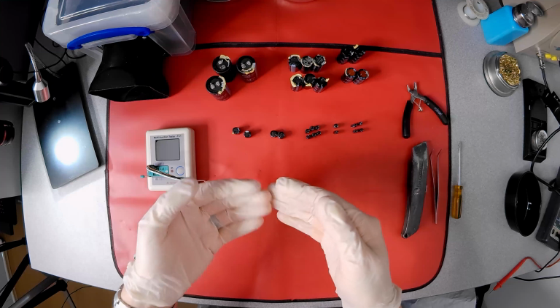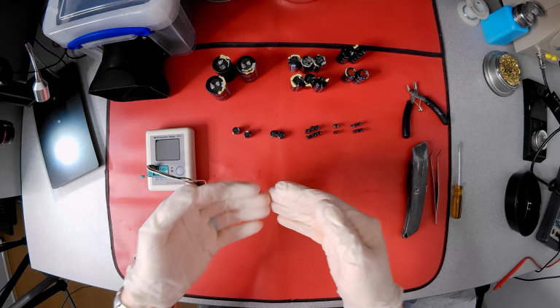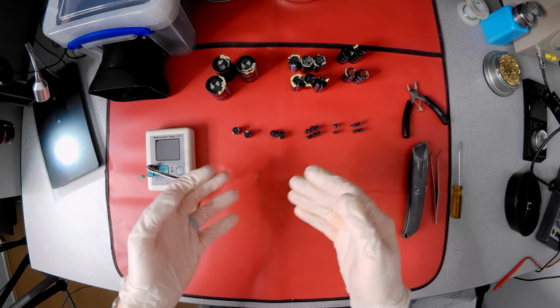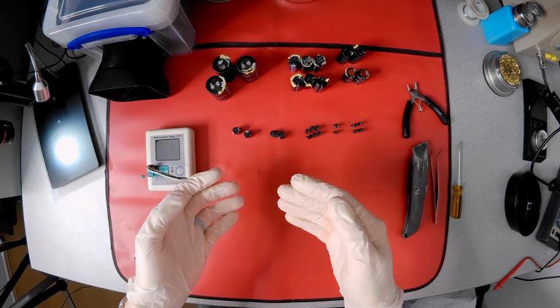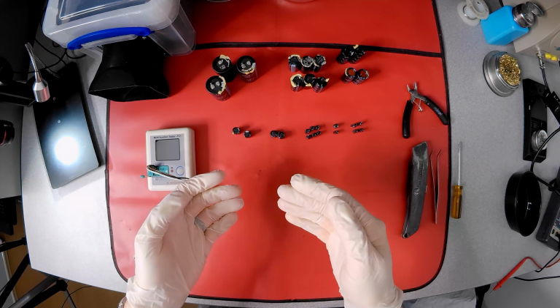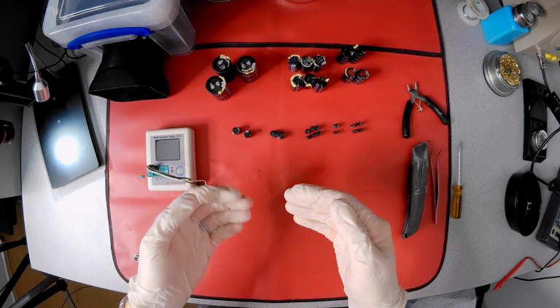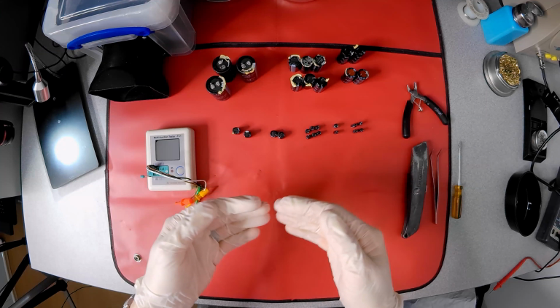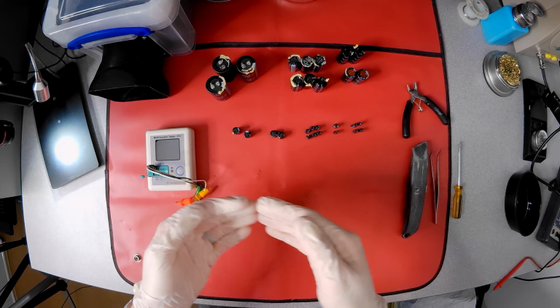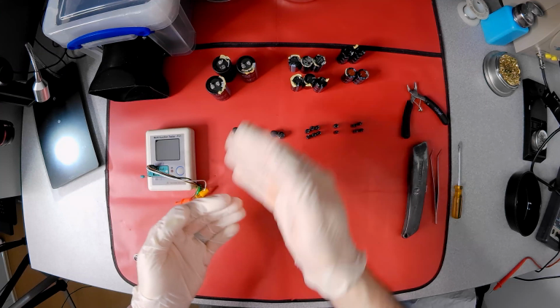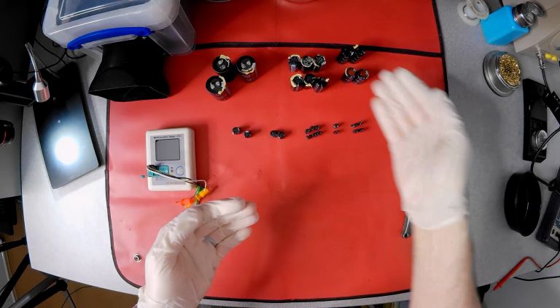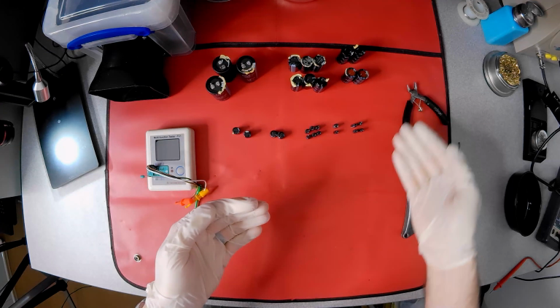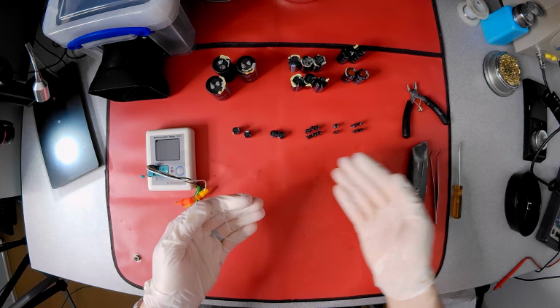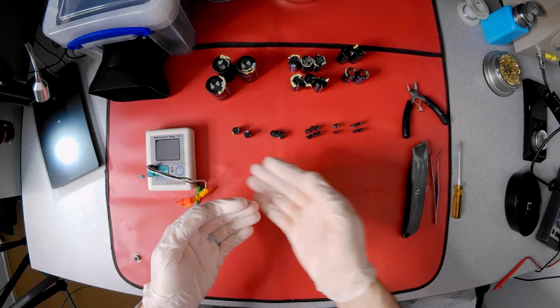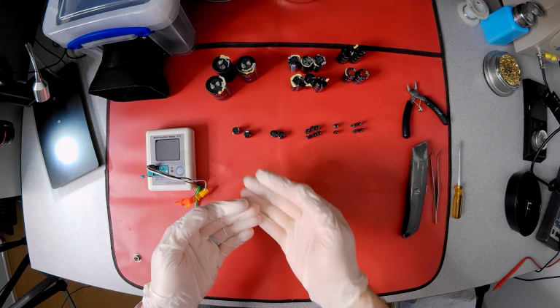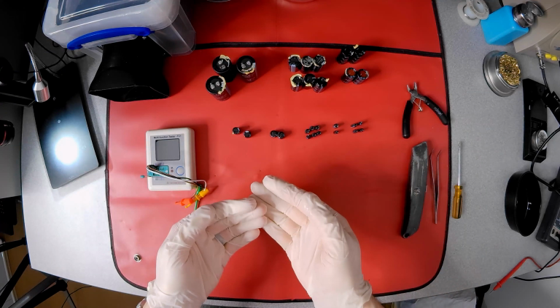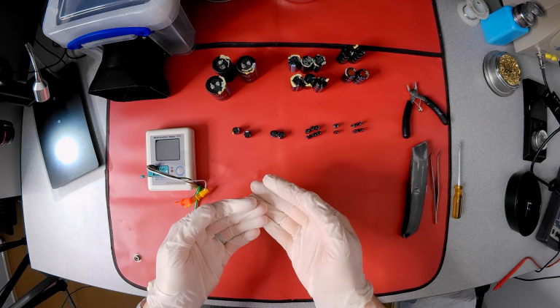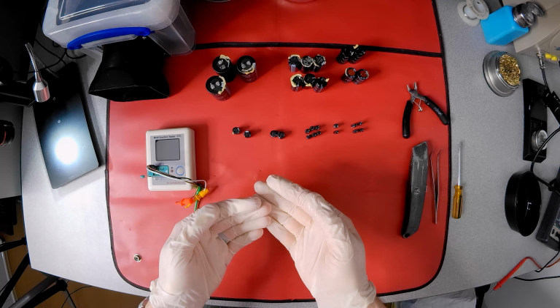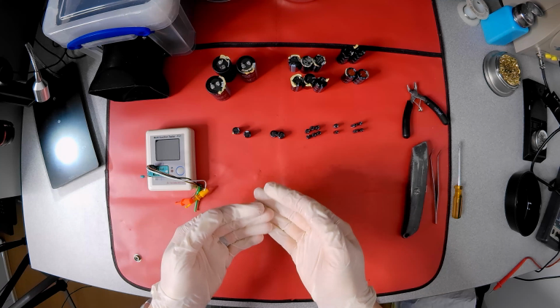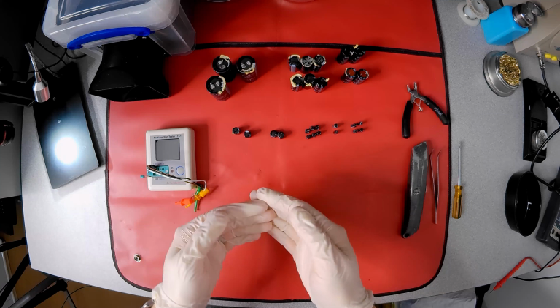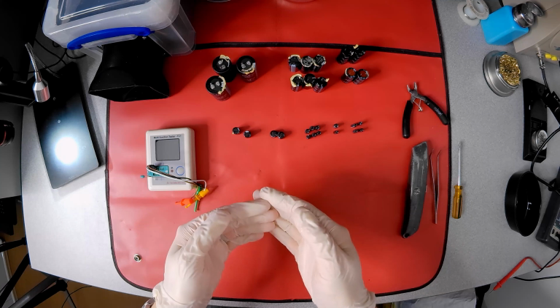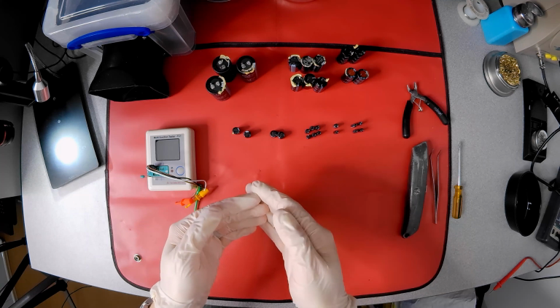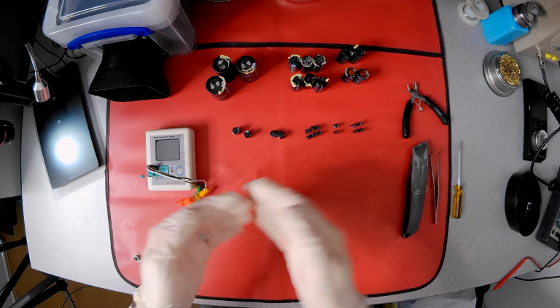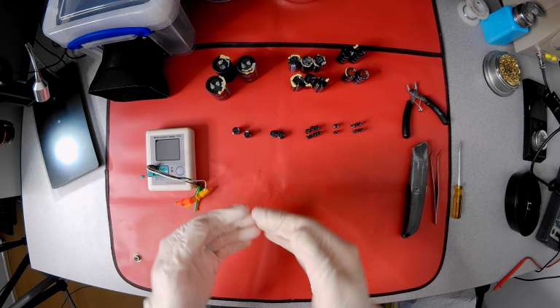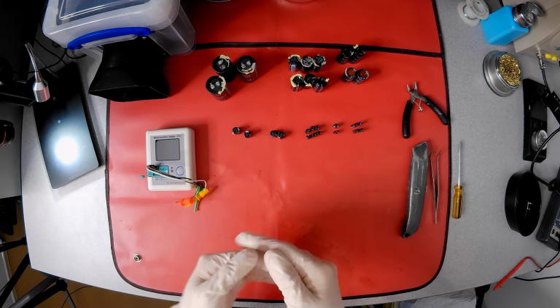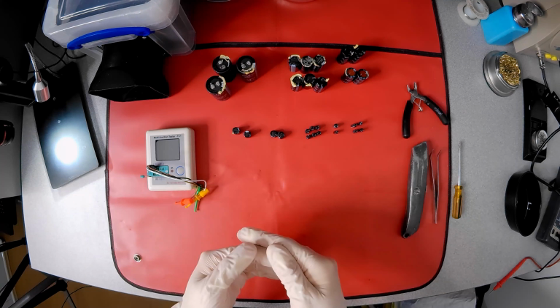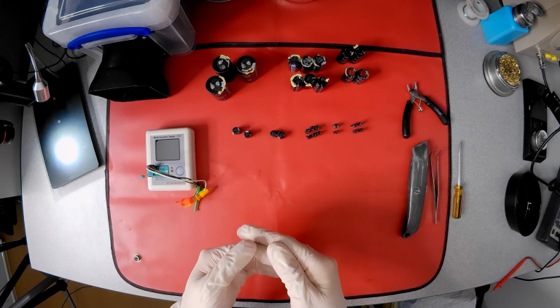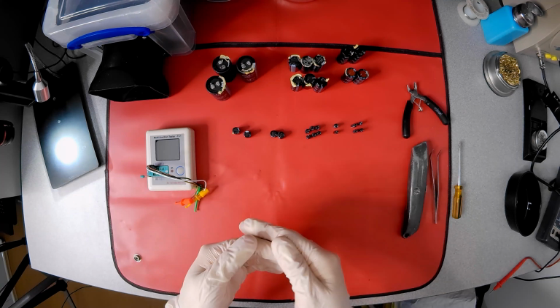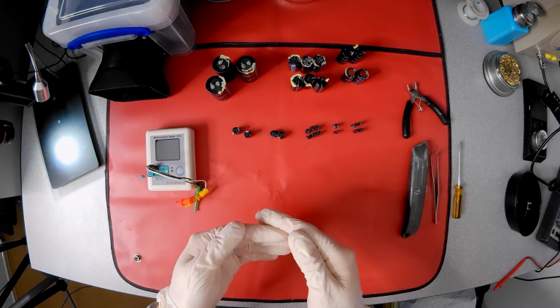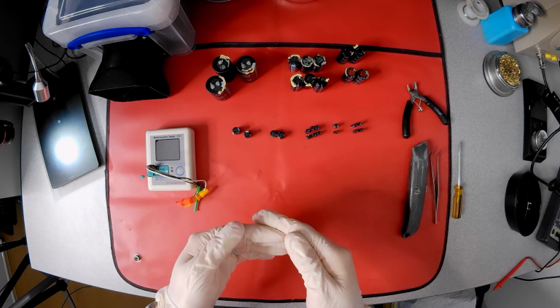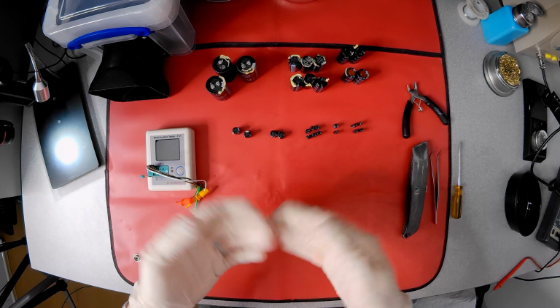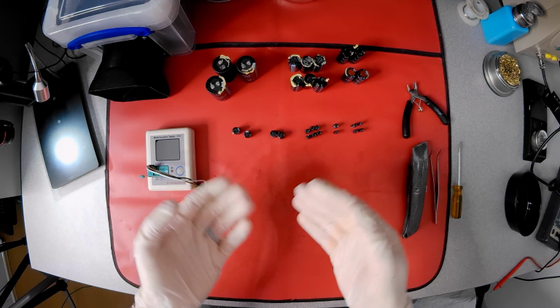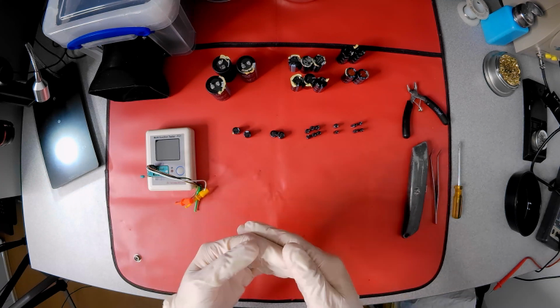In the last episode, all these old capacitors were removed from a couple of Omega 2000 power supplies, and they are just over 30 years old.